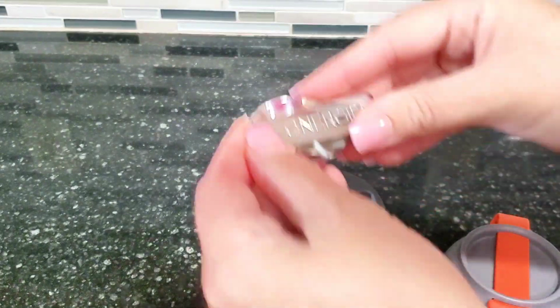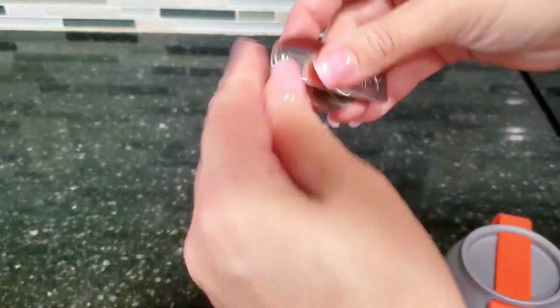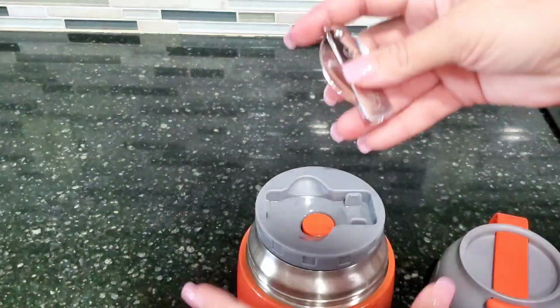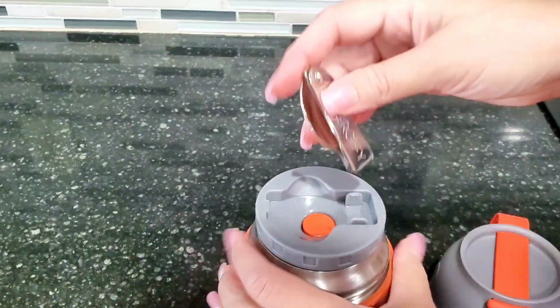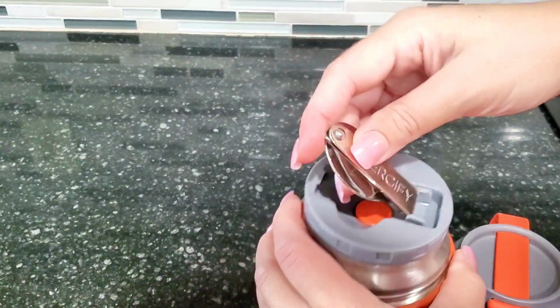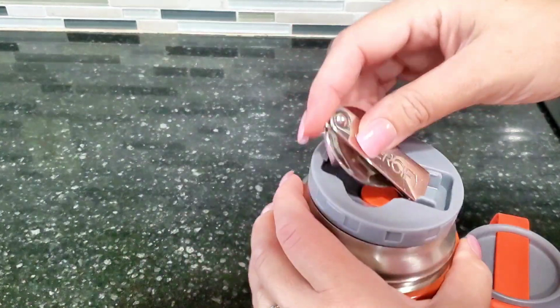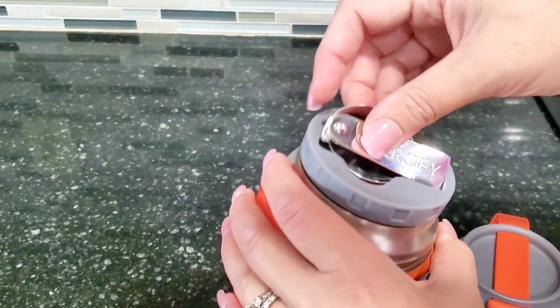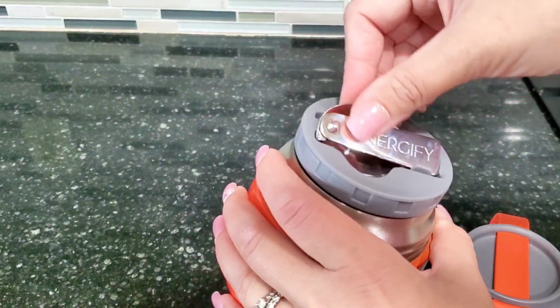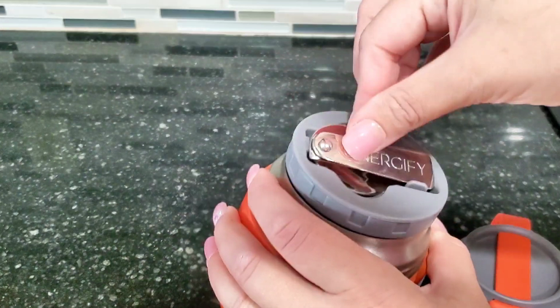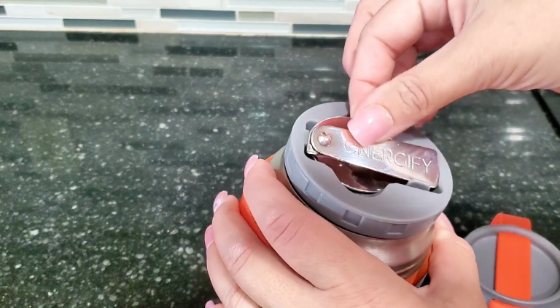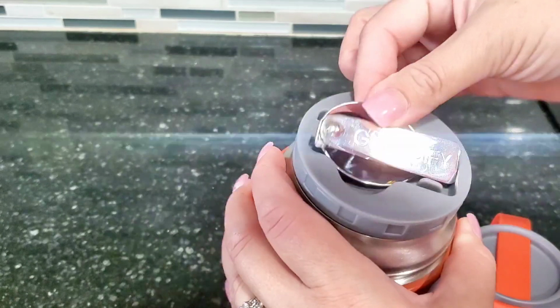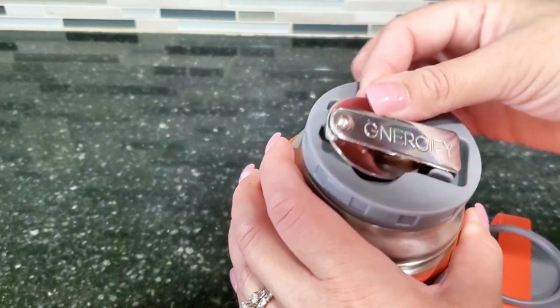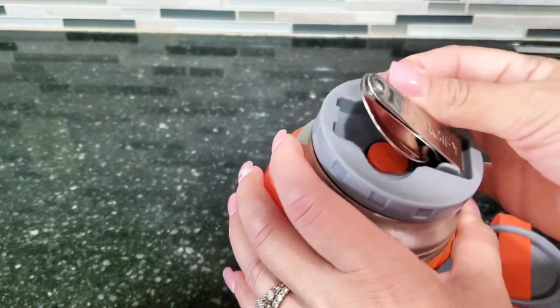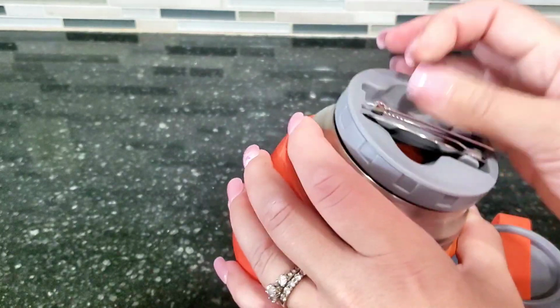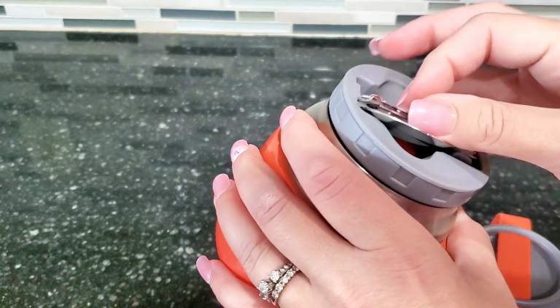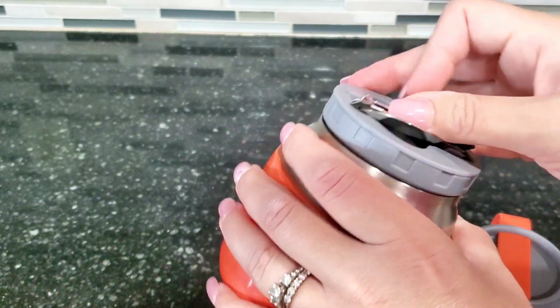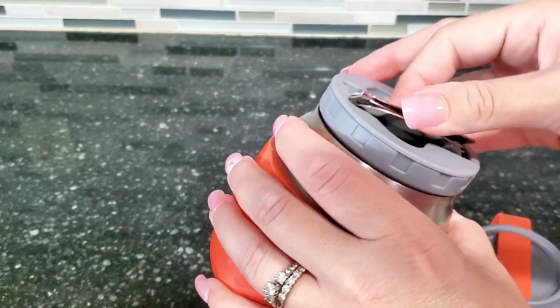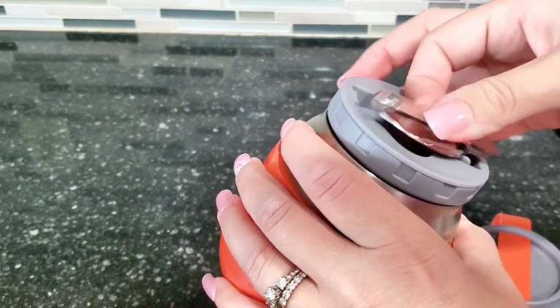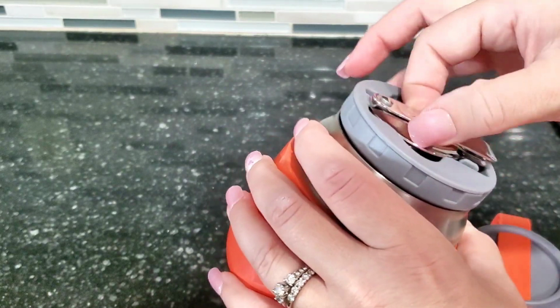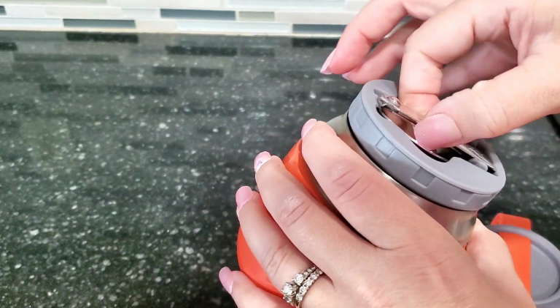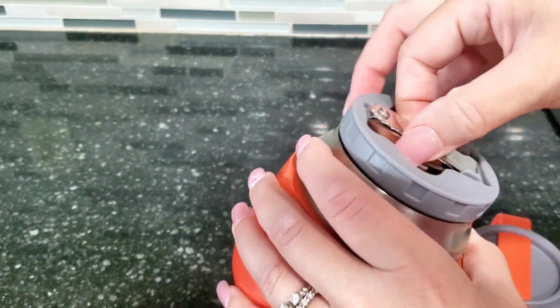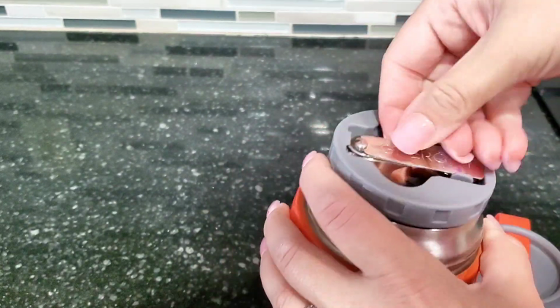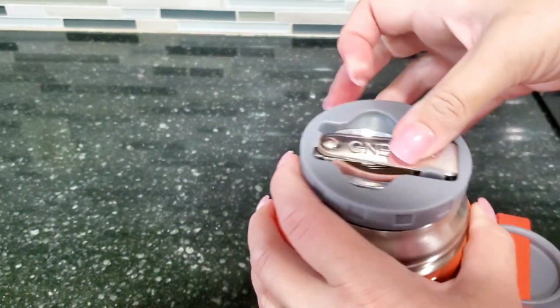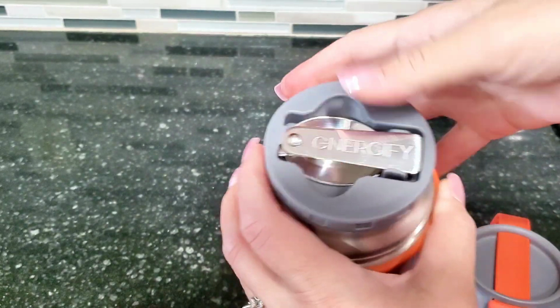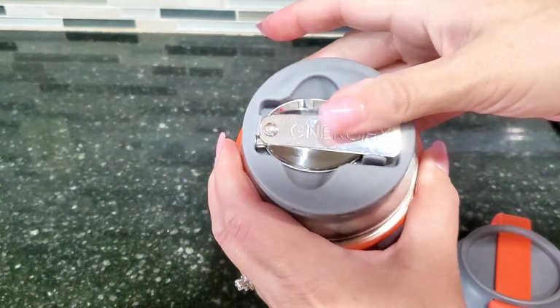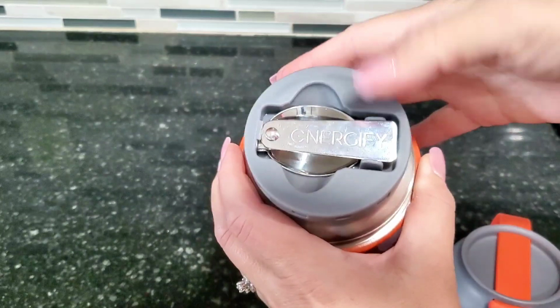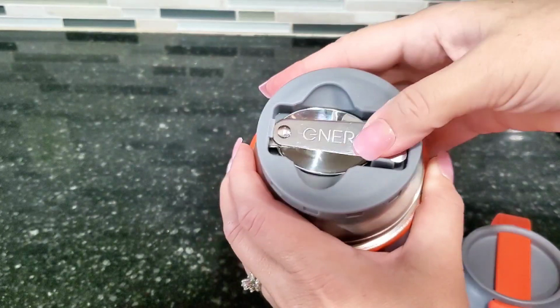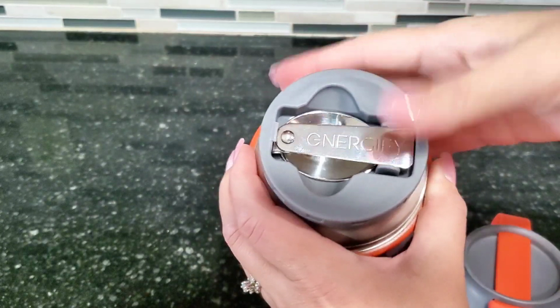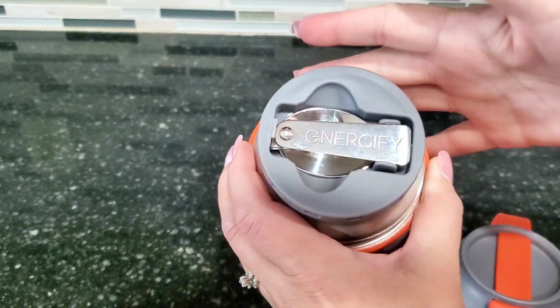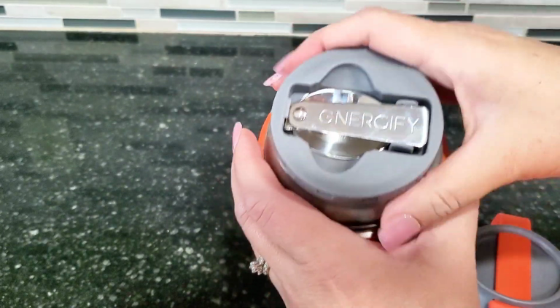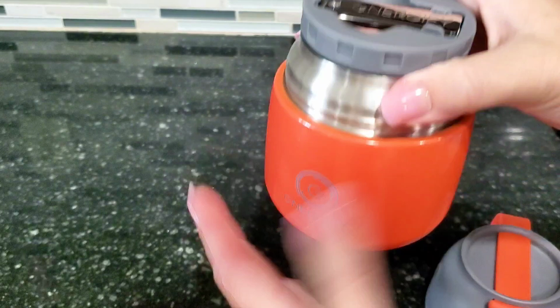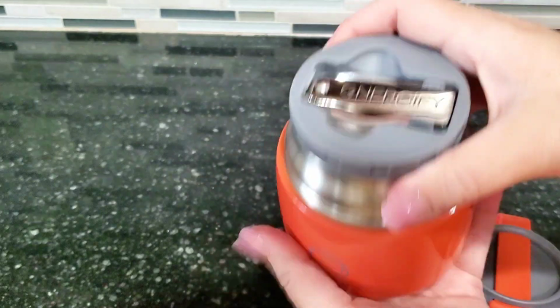It folds up really easily once again and then it just clicks in place right here on top of your jar. So that is super nice — I love that it comes with this spoon.